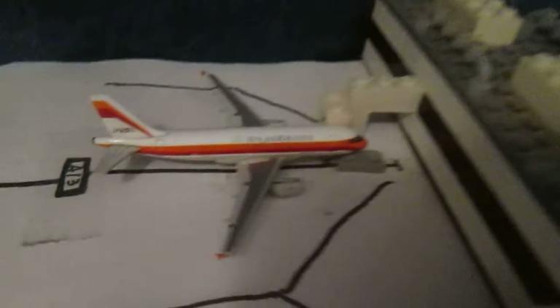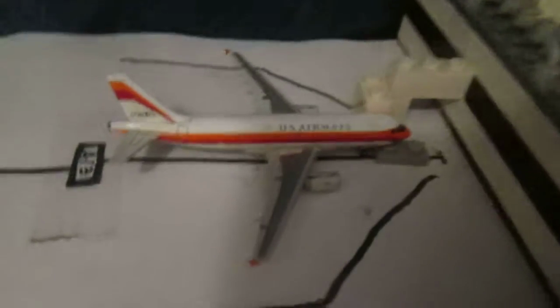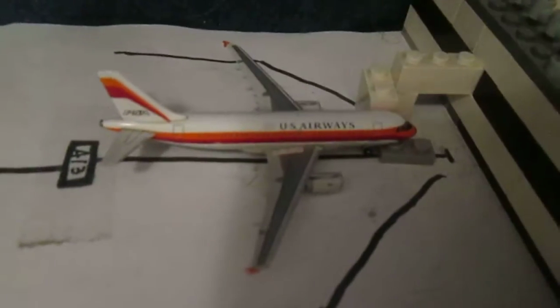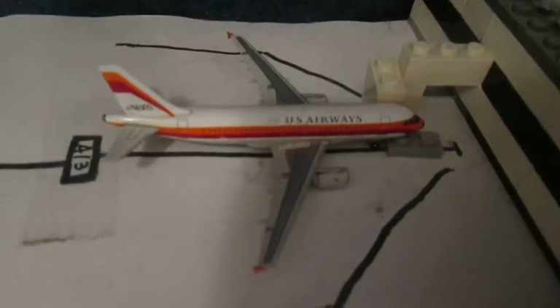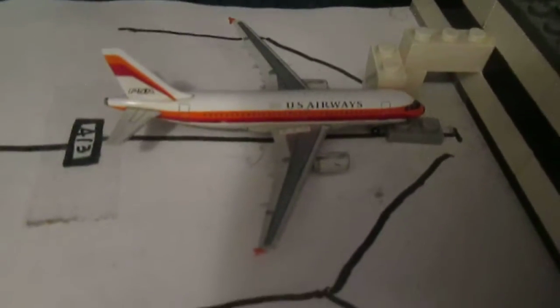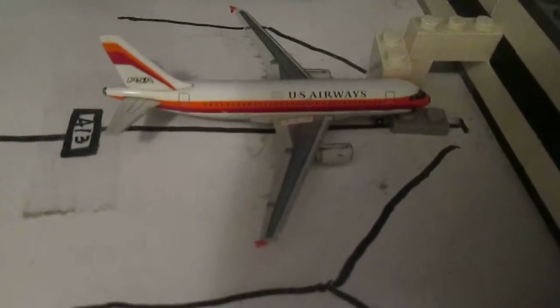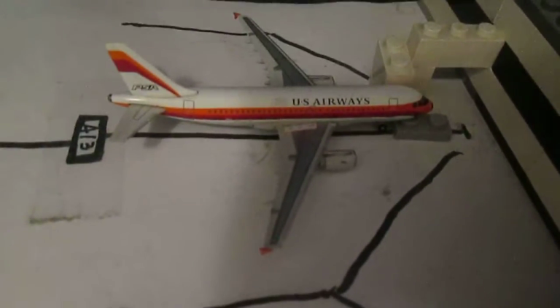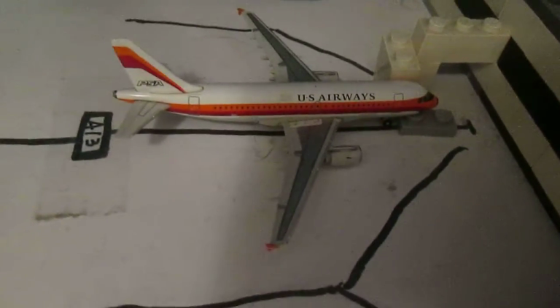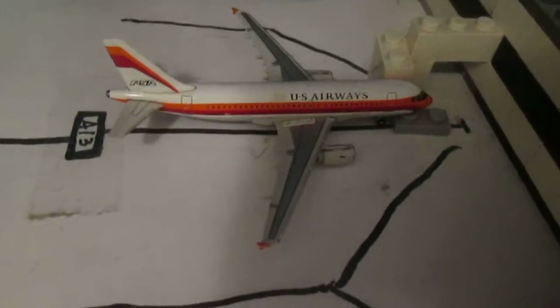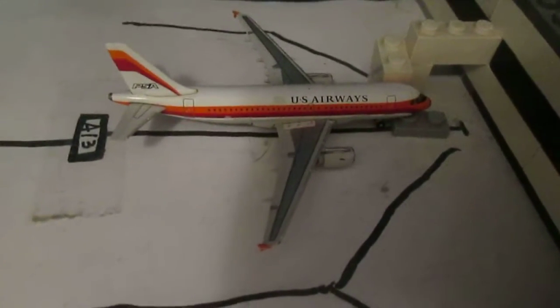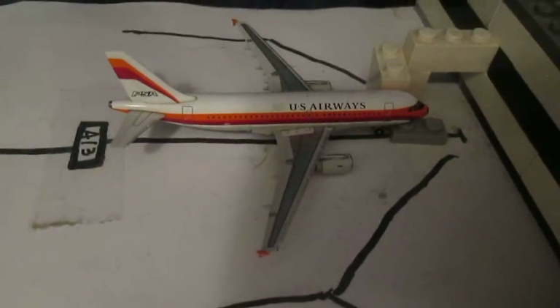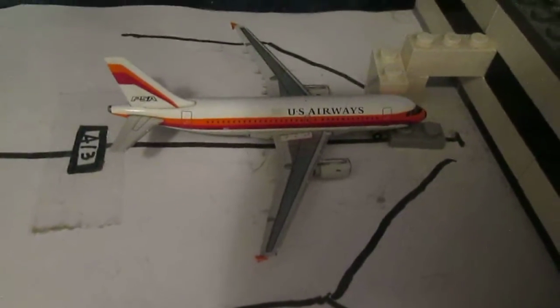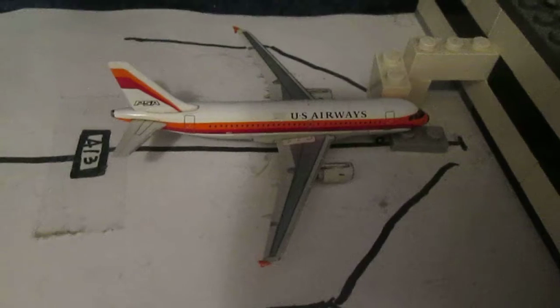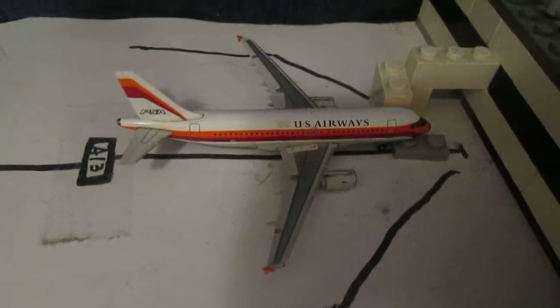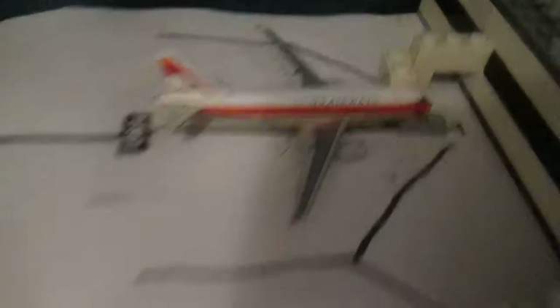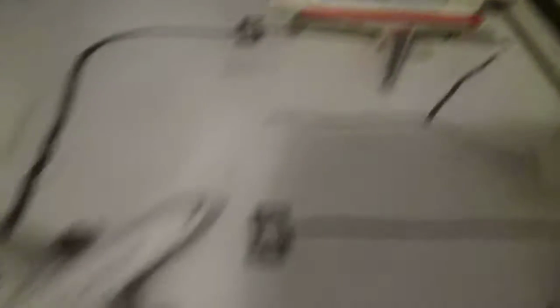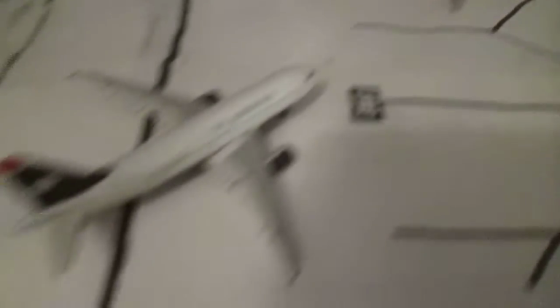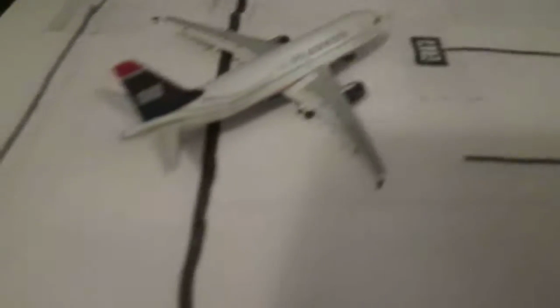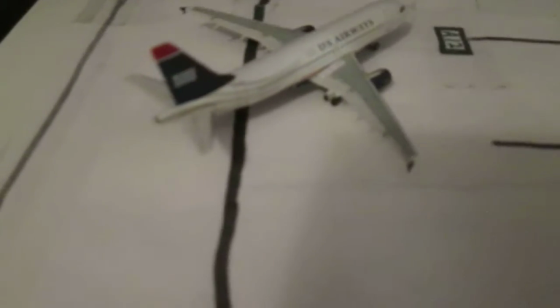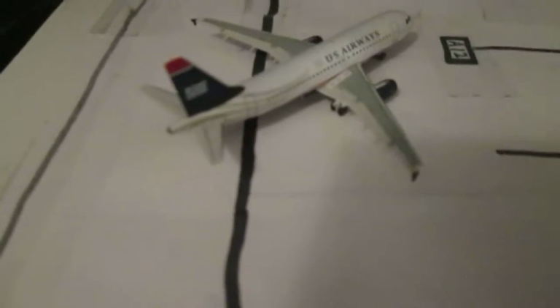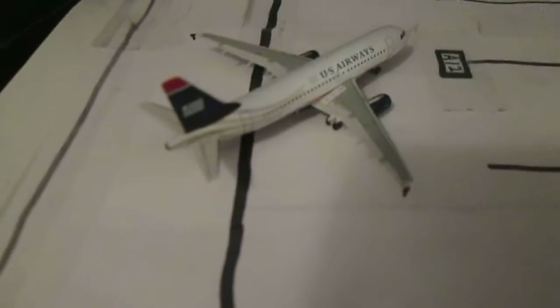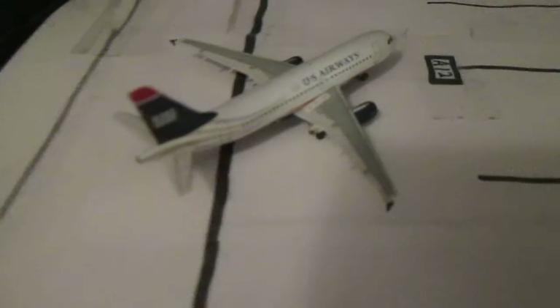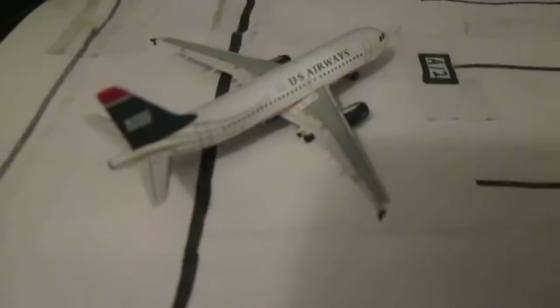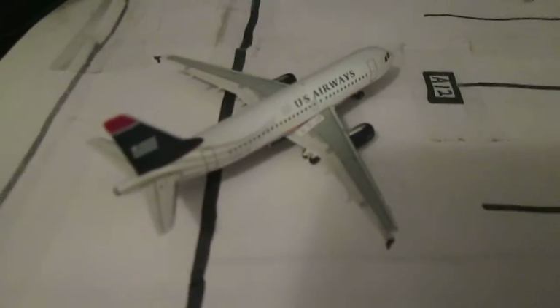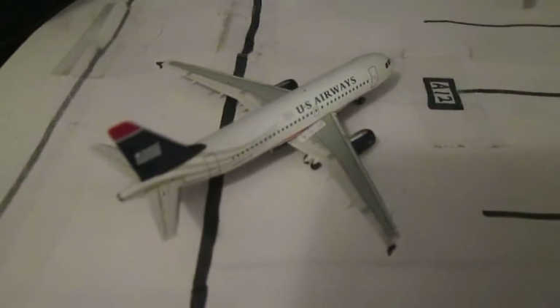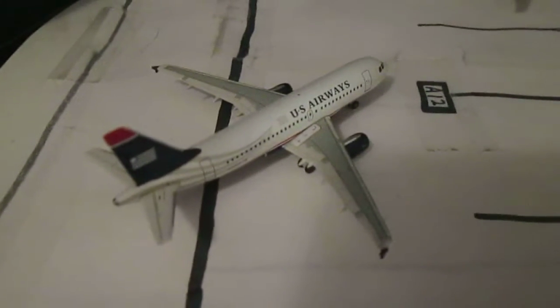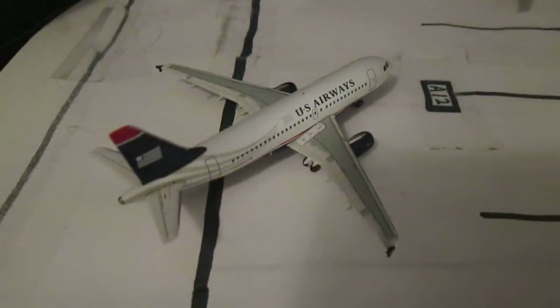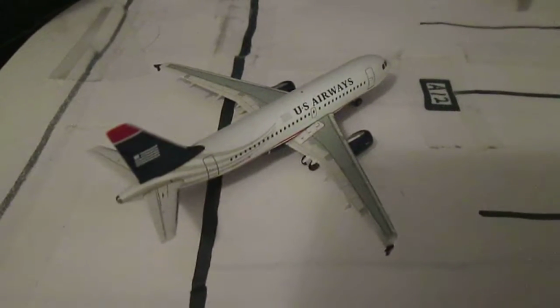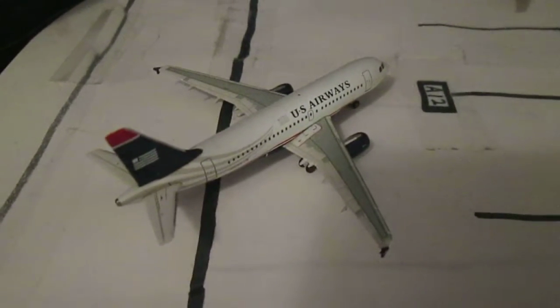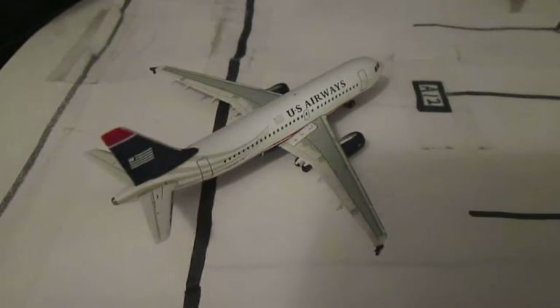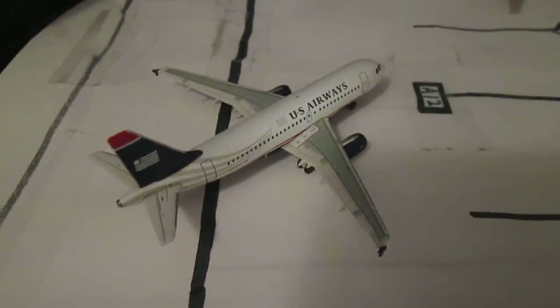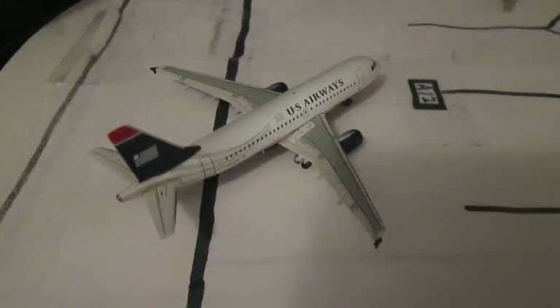My U.S. Airways A319 PSA, which is going to head out to Sacramento. We have my U.S. Airways A319, which is pulling into the gate from Pittsburgh.